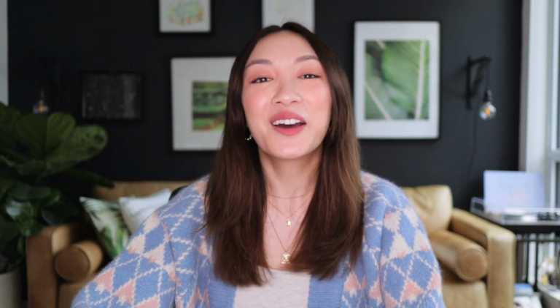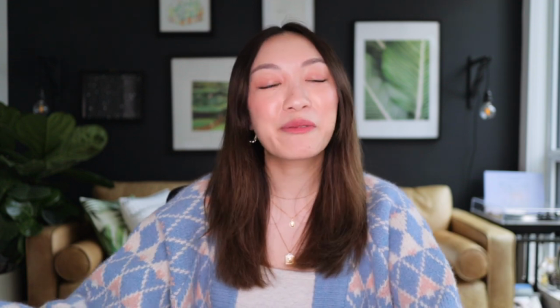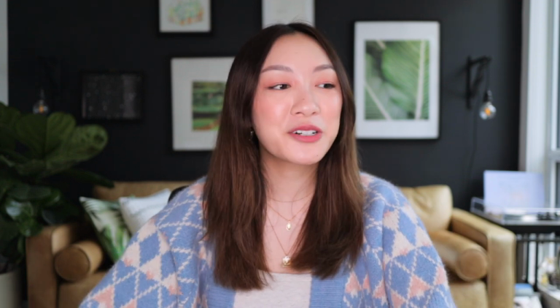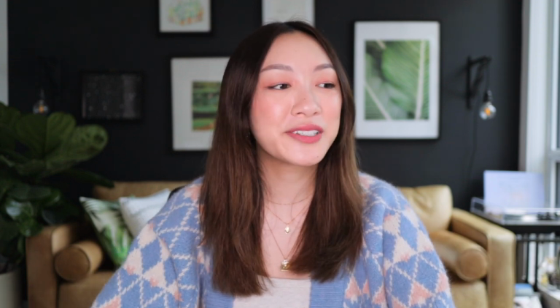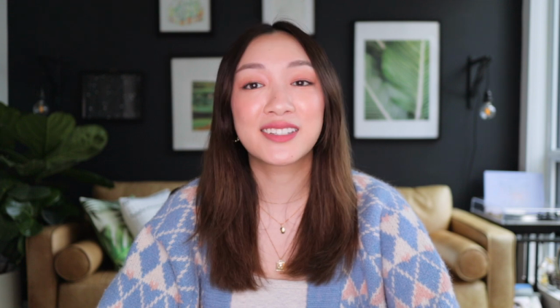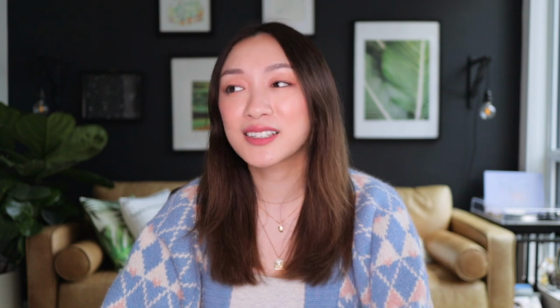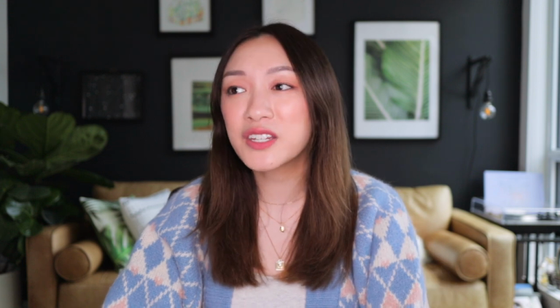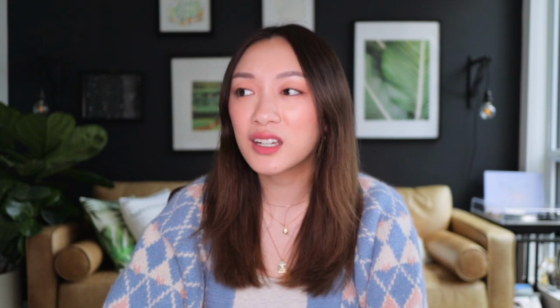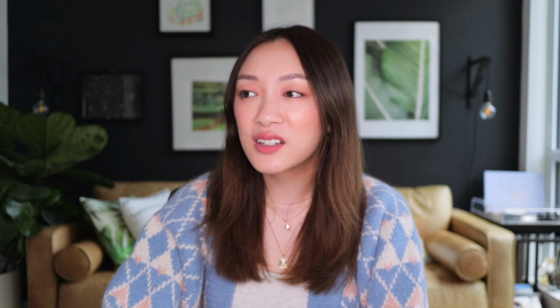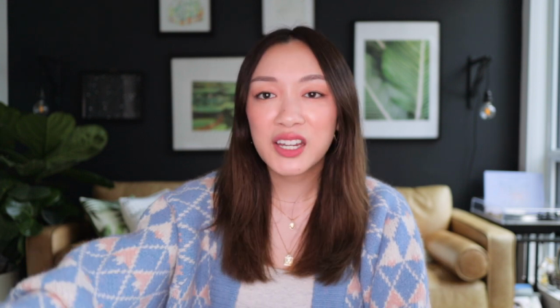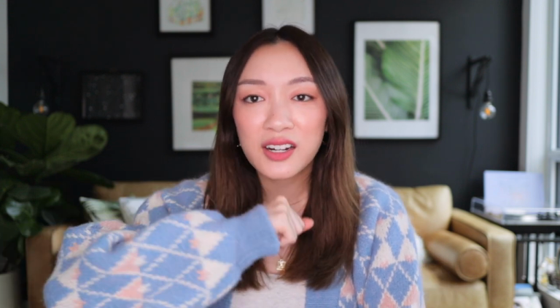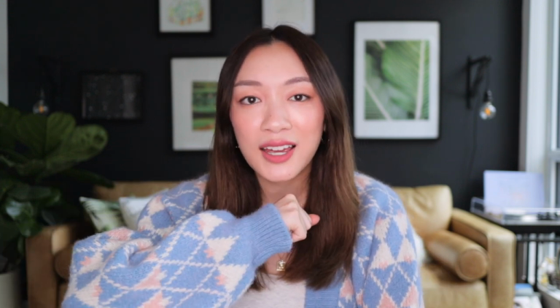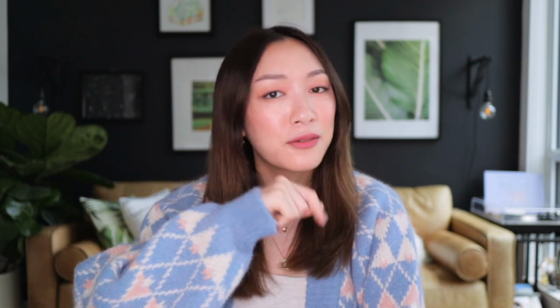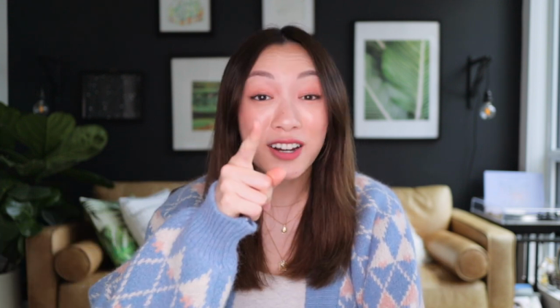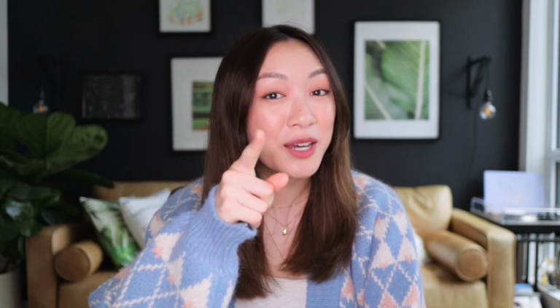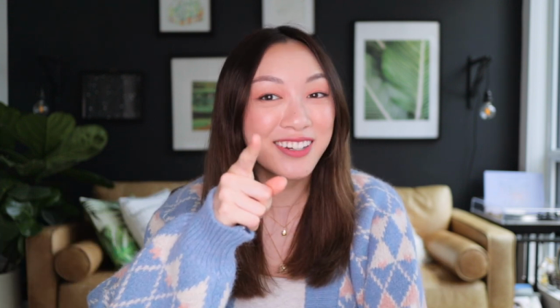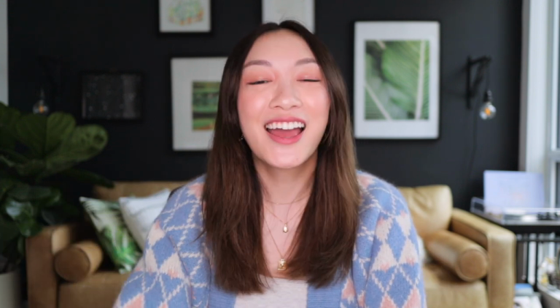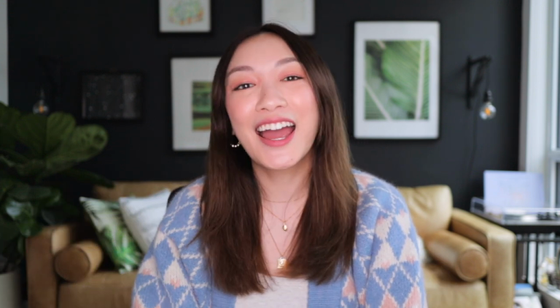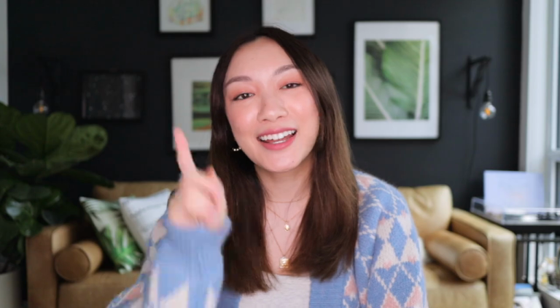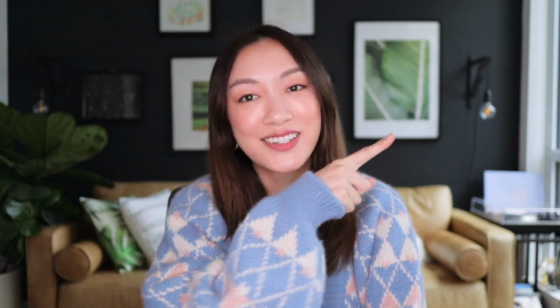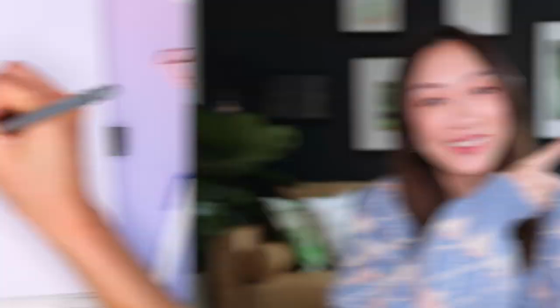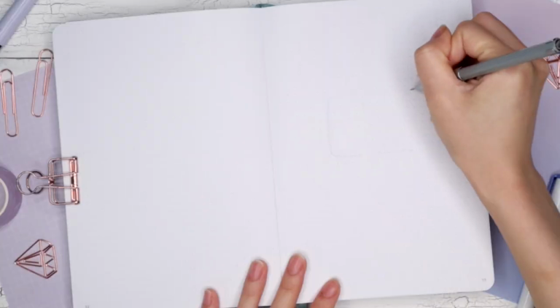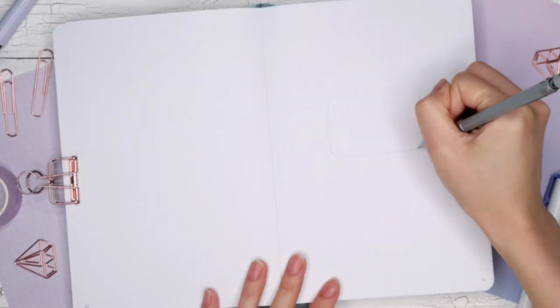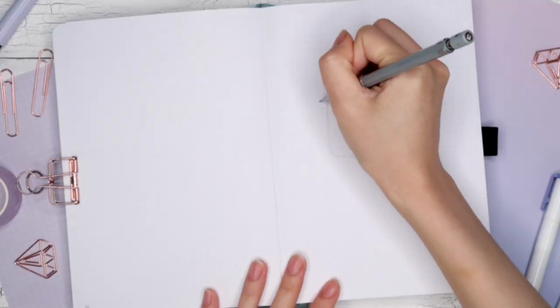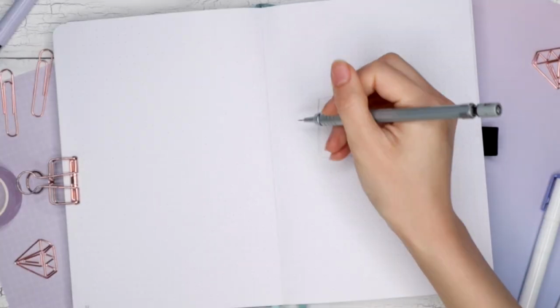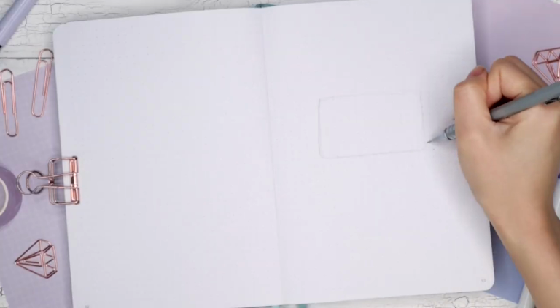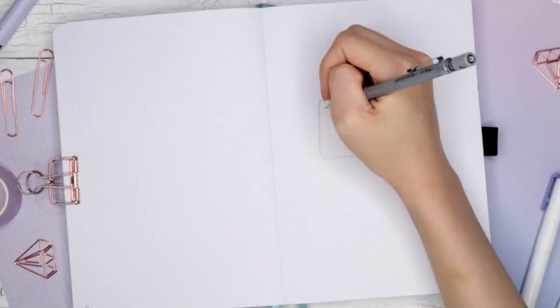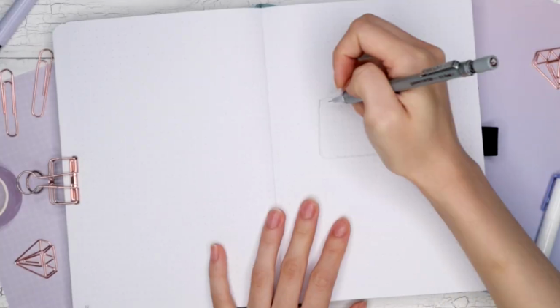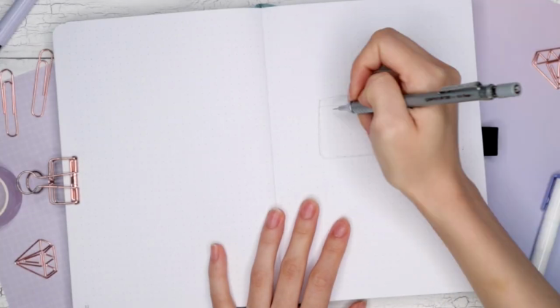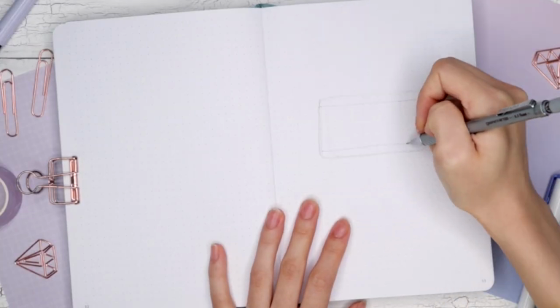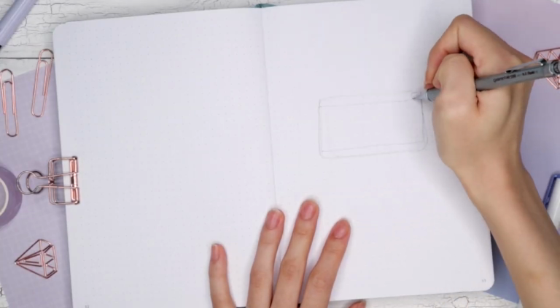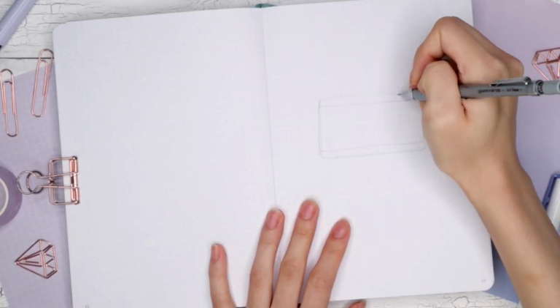Grab your bullet journals, your snacks, cup of tea, stationery, washi tapes and let's do this. For my September bullet journal theme I decided to go for a computer screen — computer window theme.